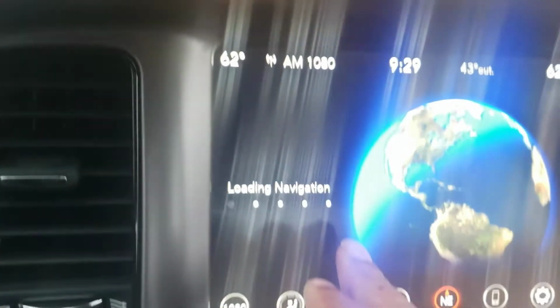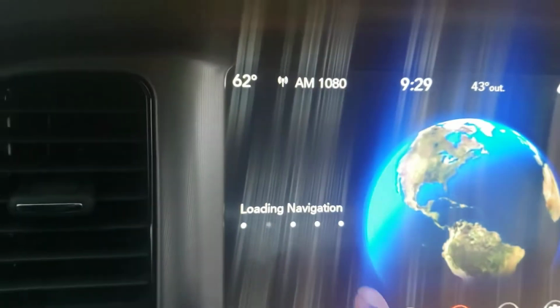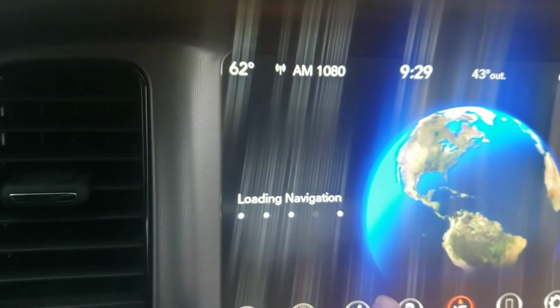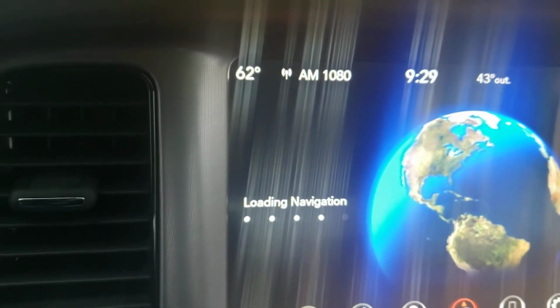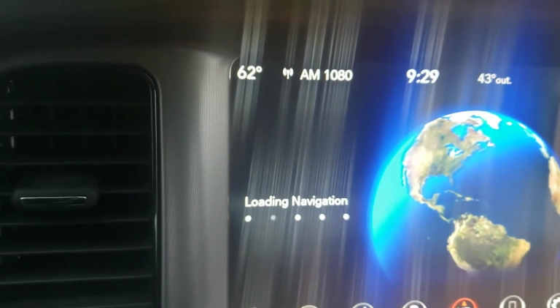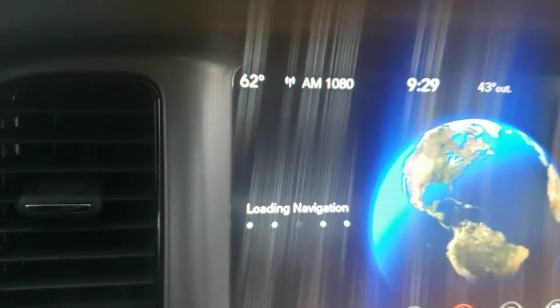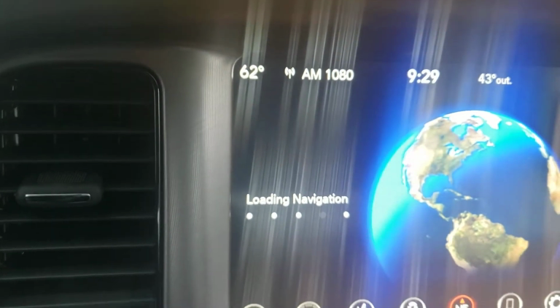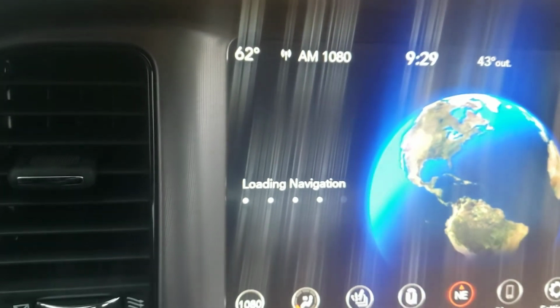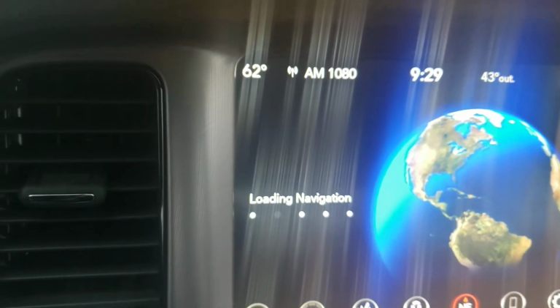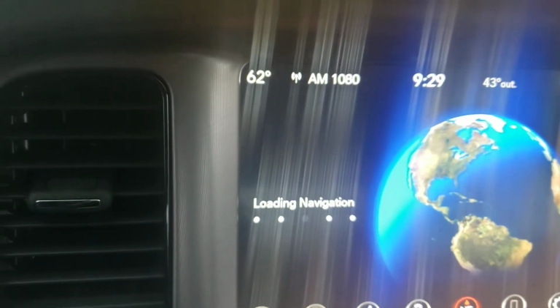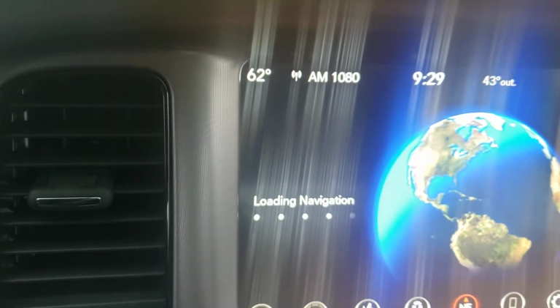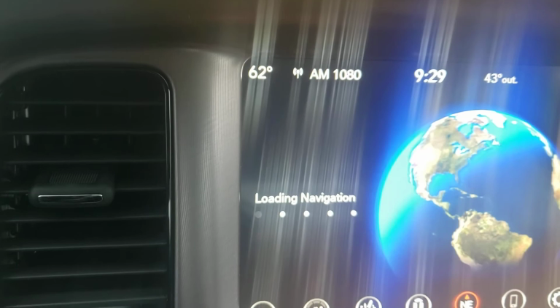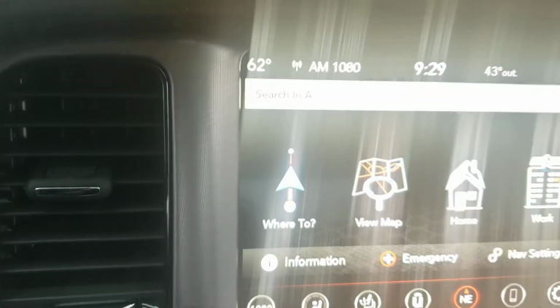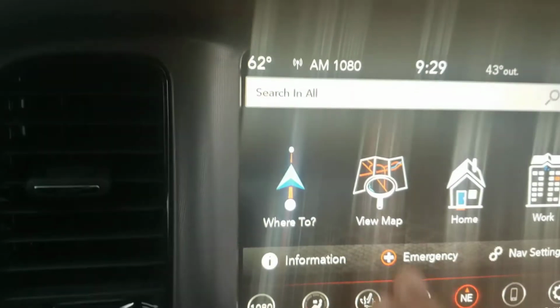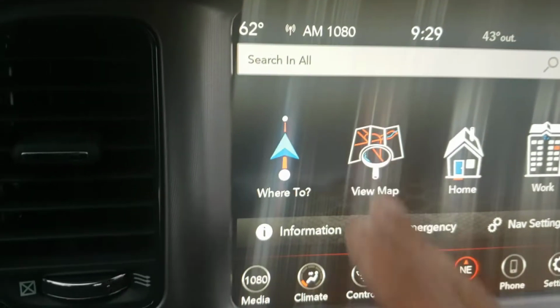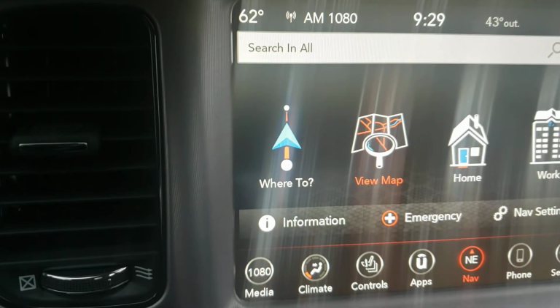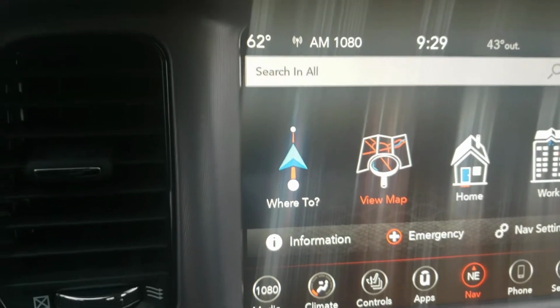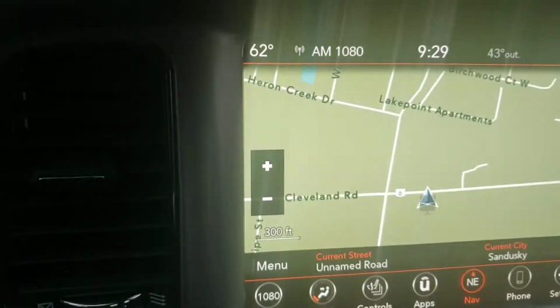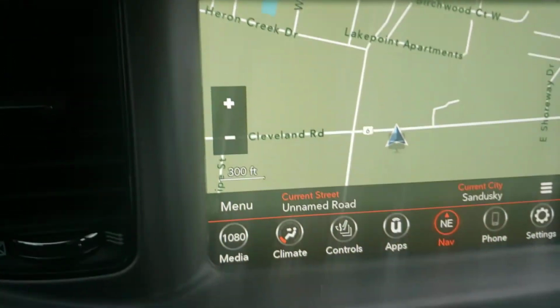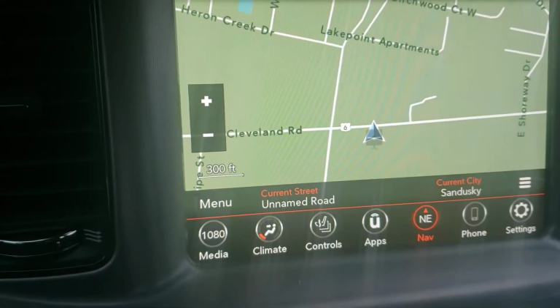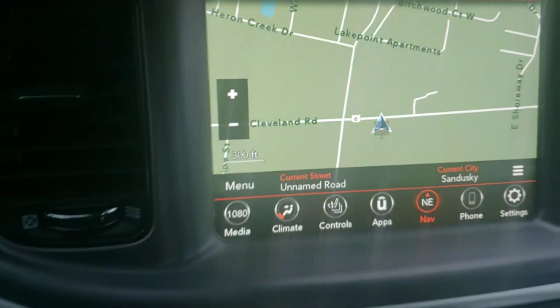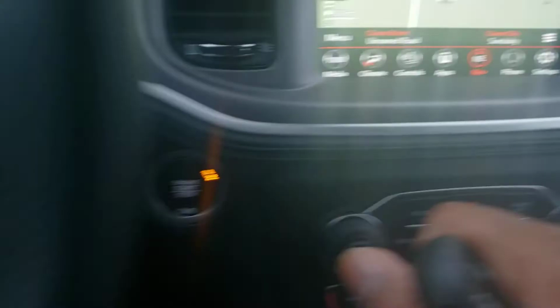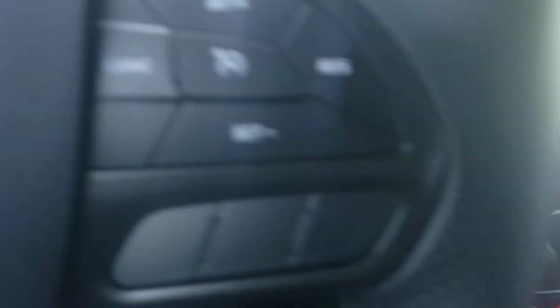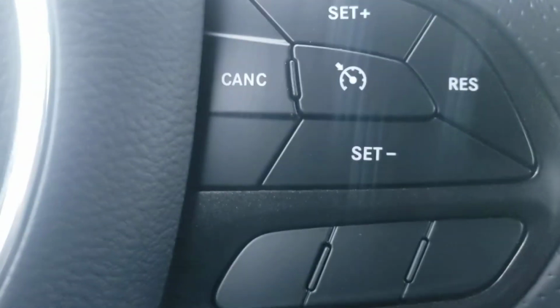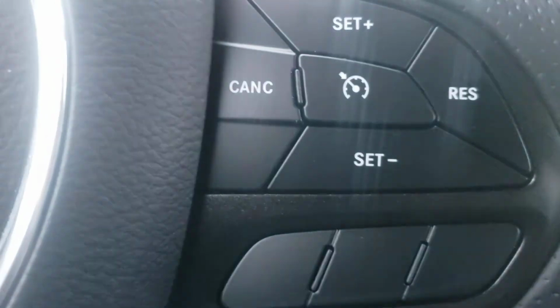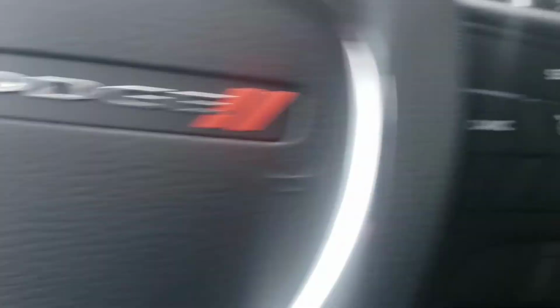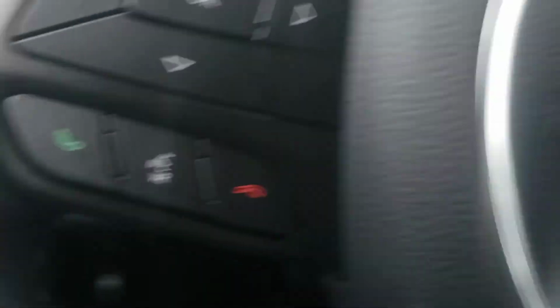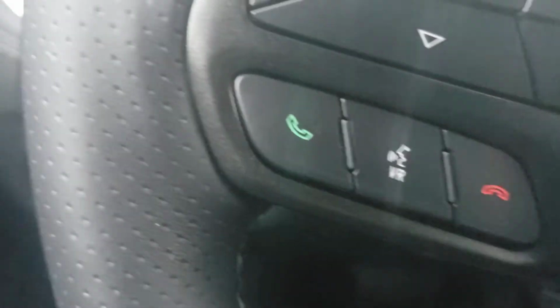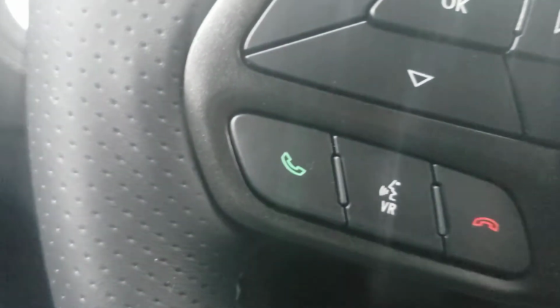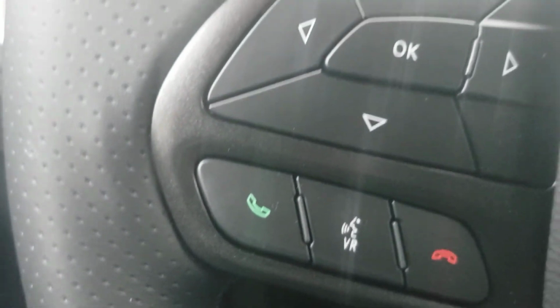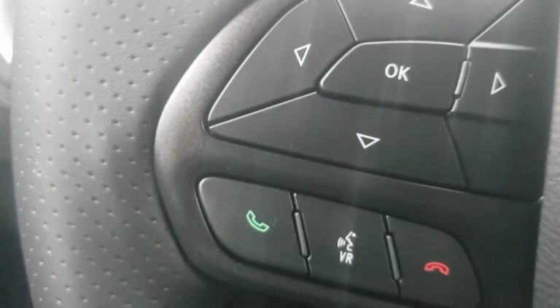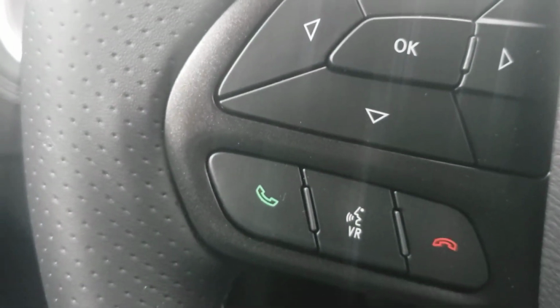Come on, navigation. It's kind of storming right now so it's taking a little time to come up, but it's got navigation, cruise control, Bluetooth, and voice recognition.